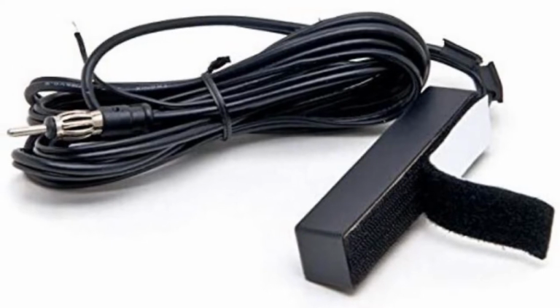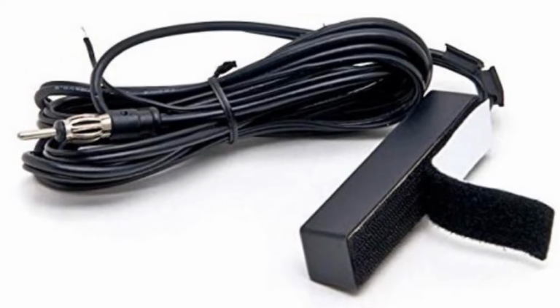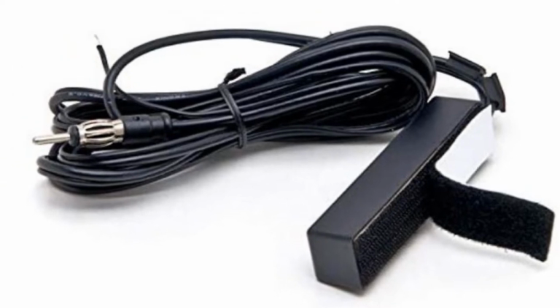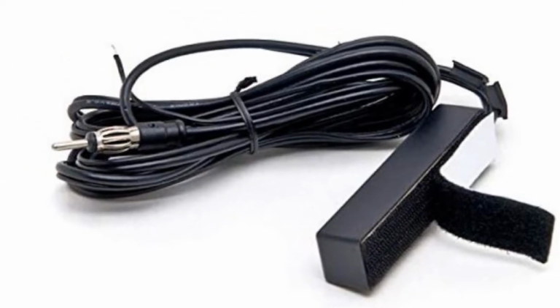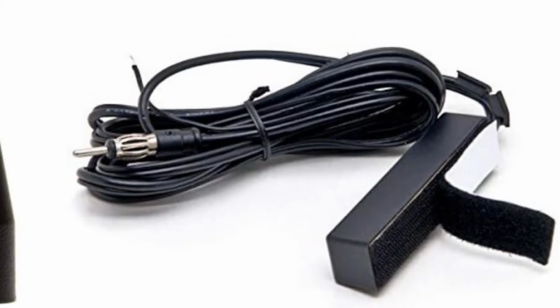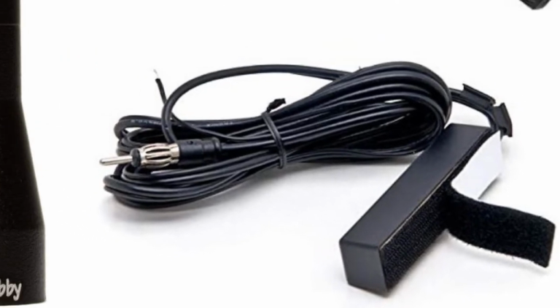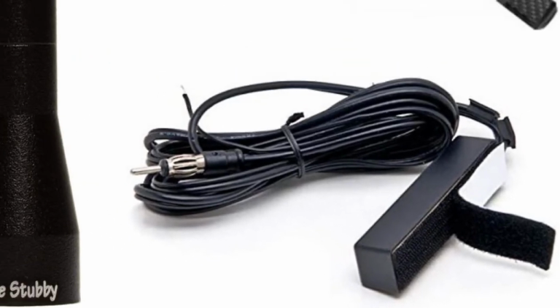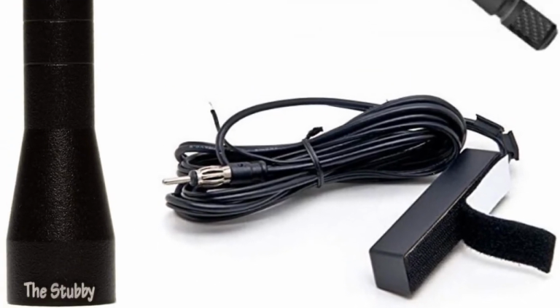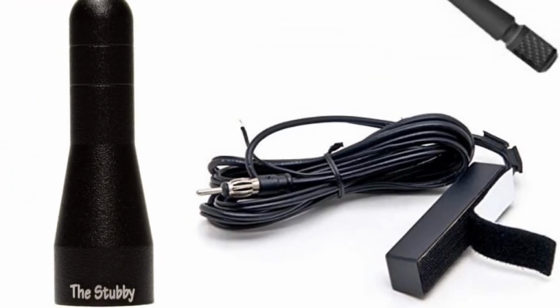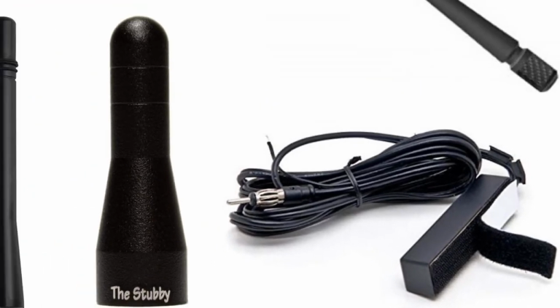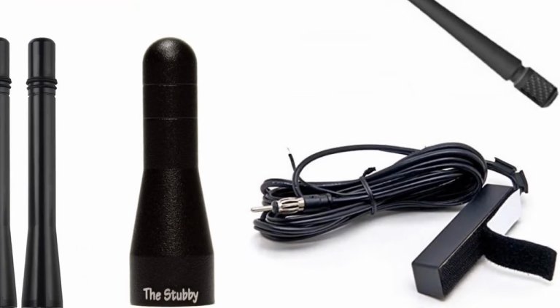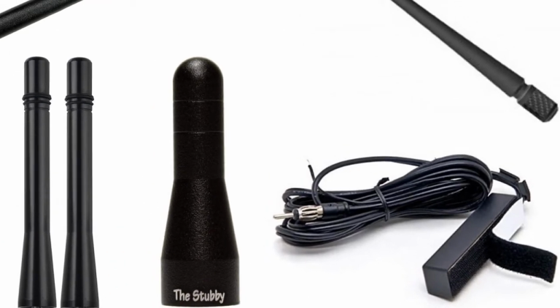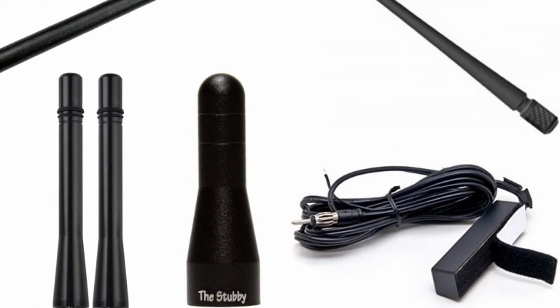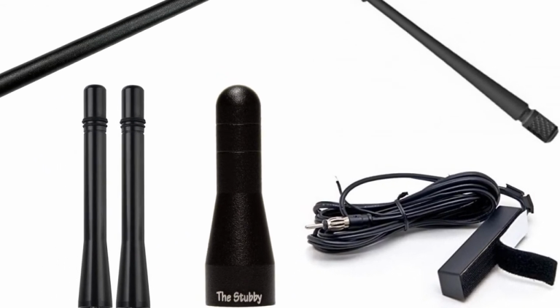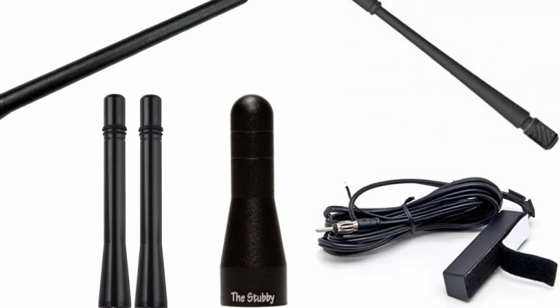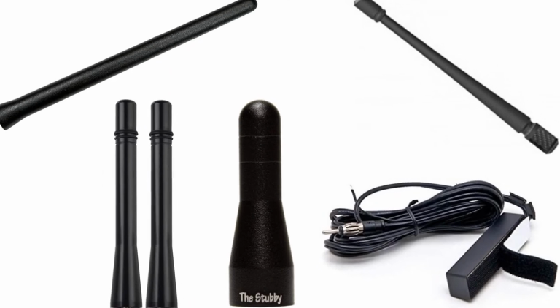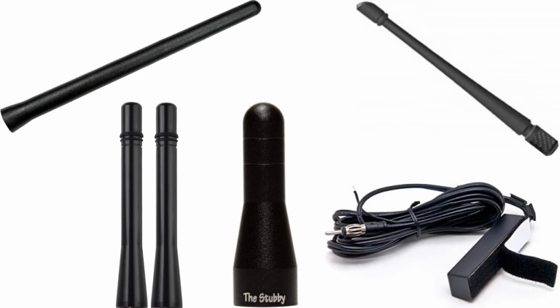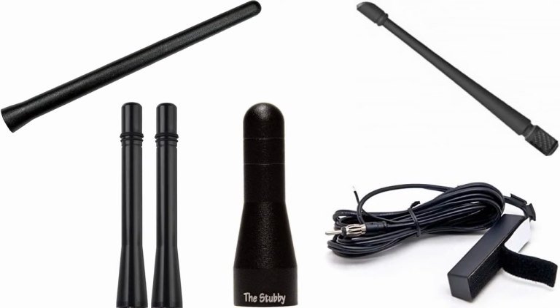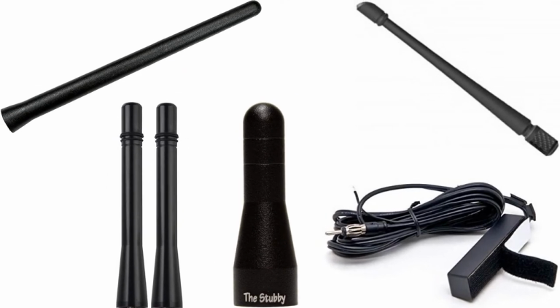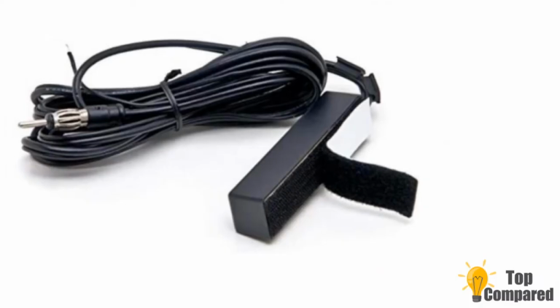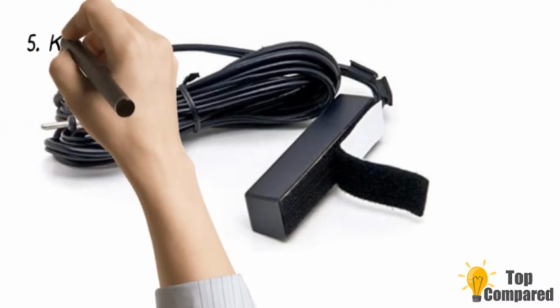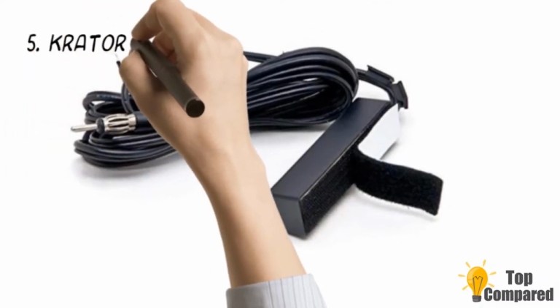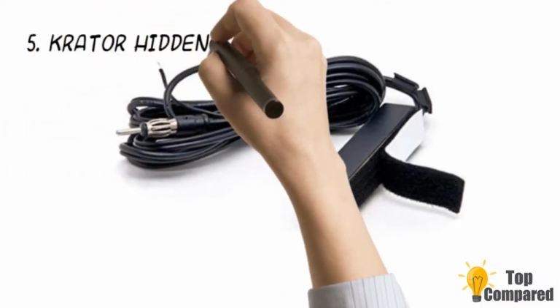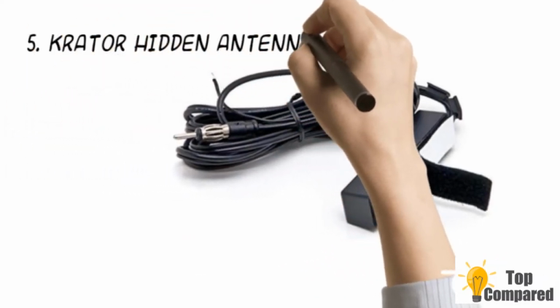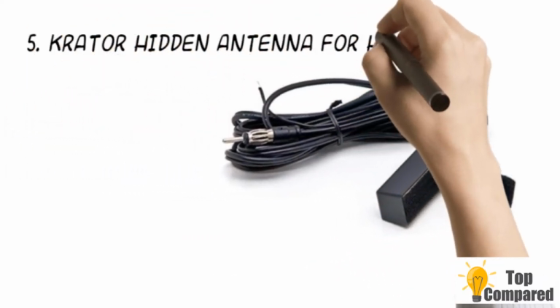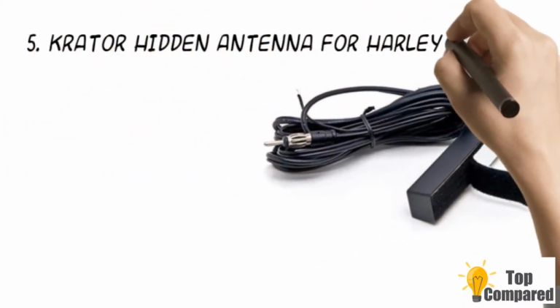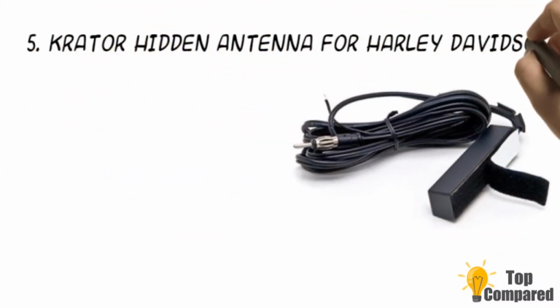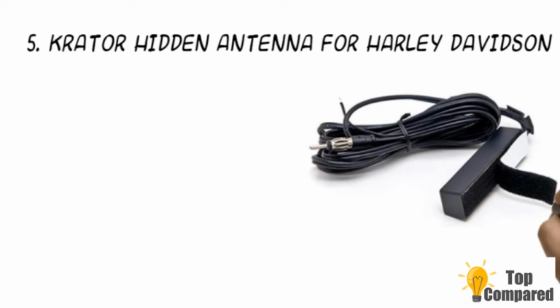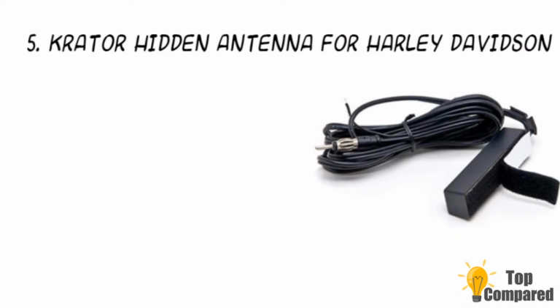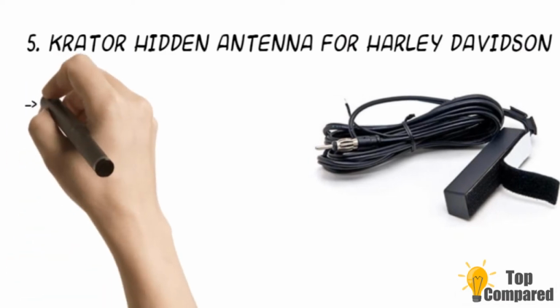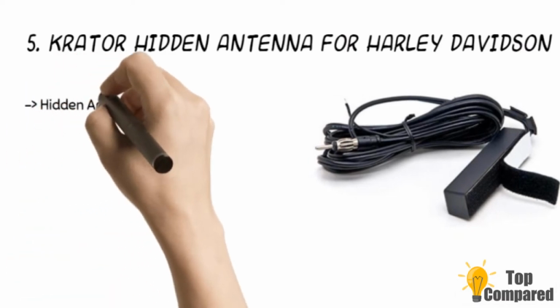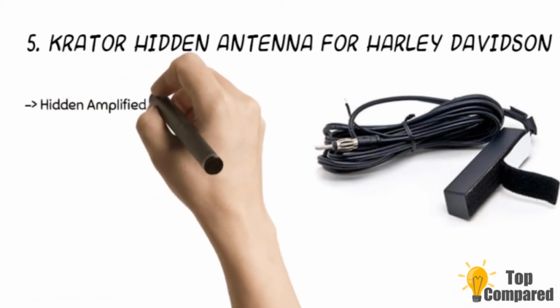Nevertheless, check for the range of signals it can catch. I have come with the best 5 hidden antennas for Harley Davidson, starting from the last in the list — the Crater Hidden Antenna for Harley Davidson.